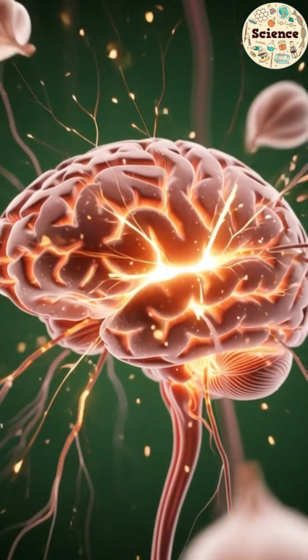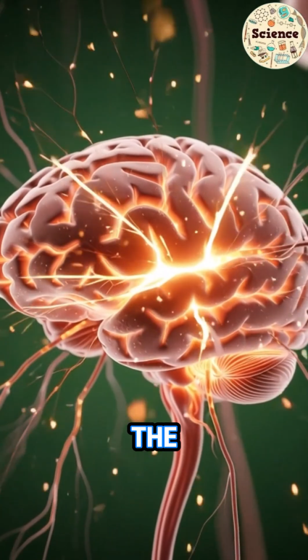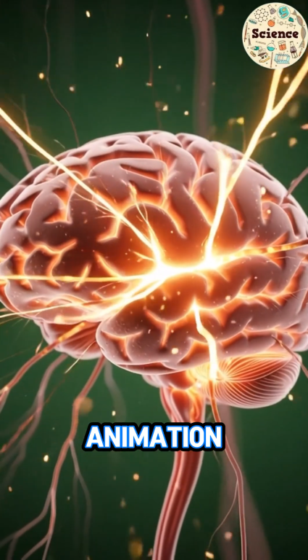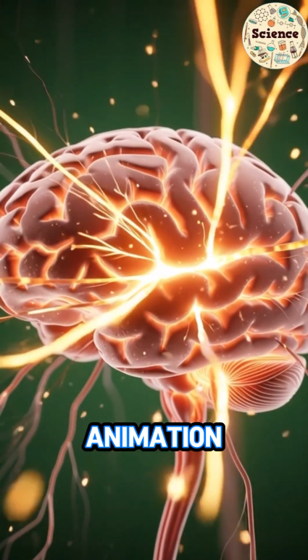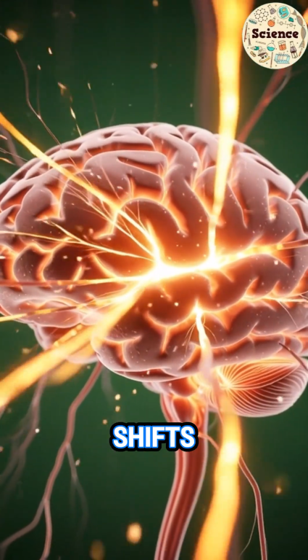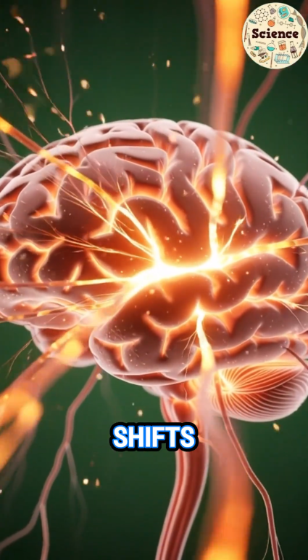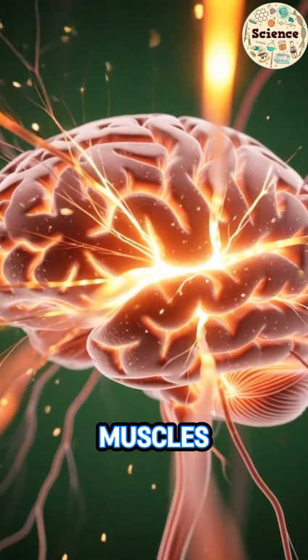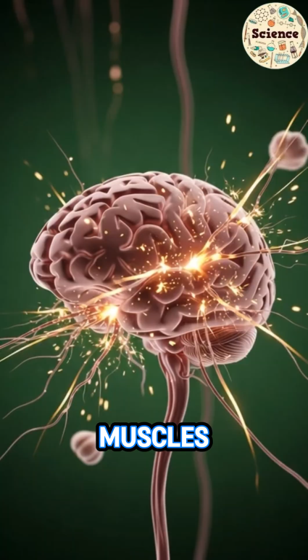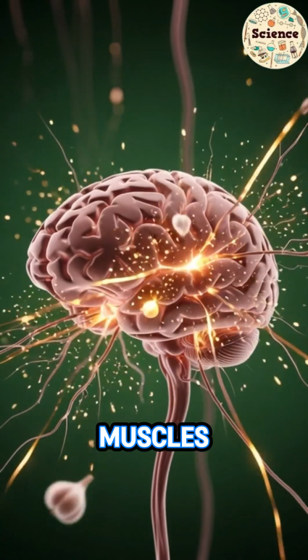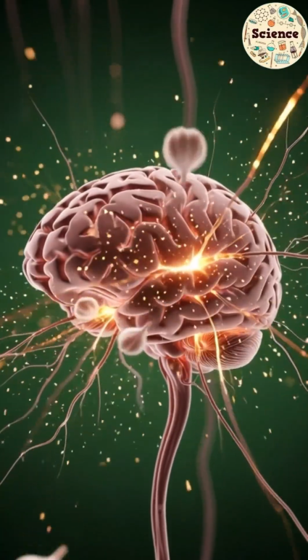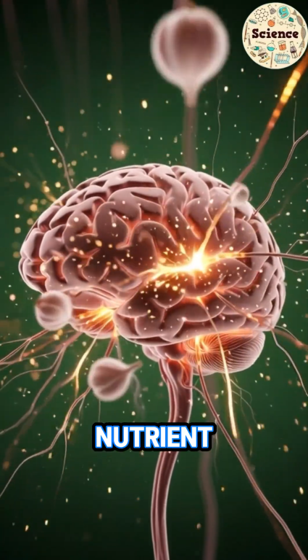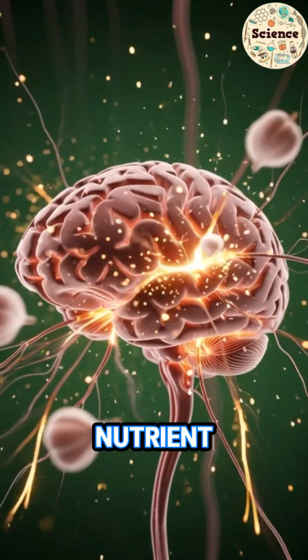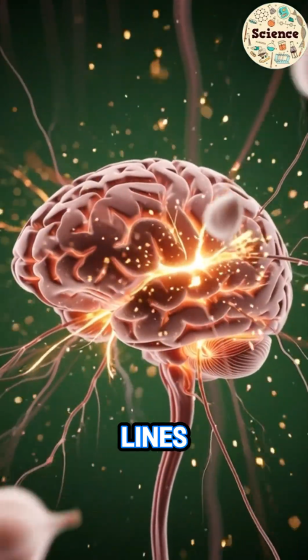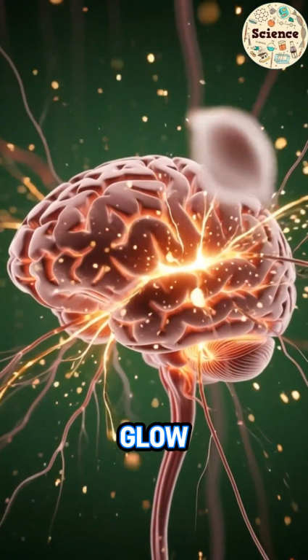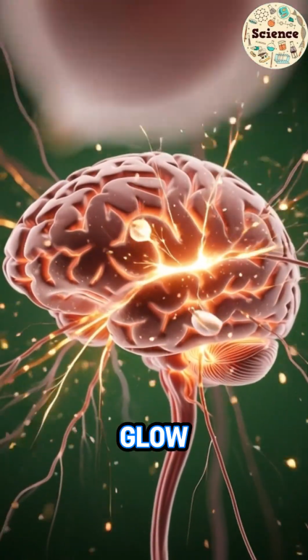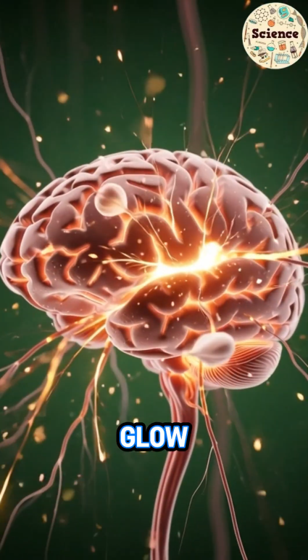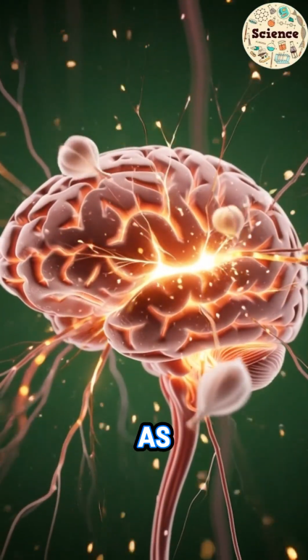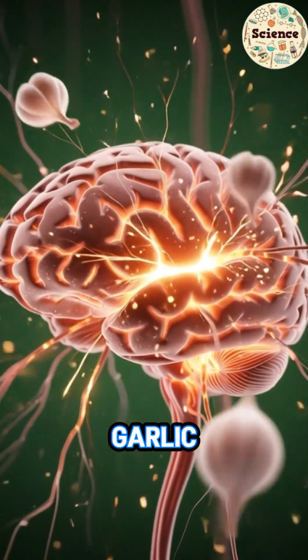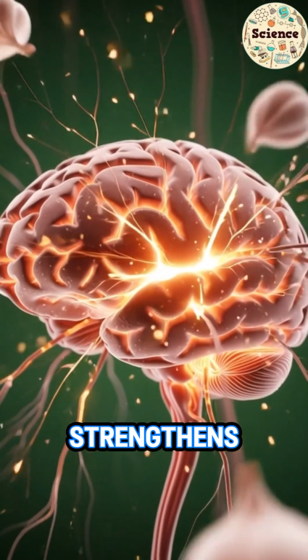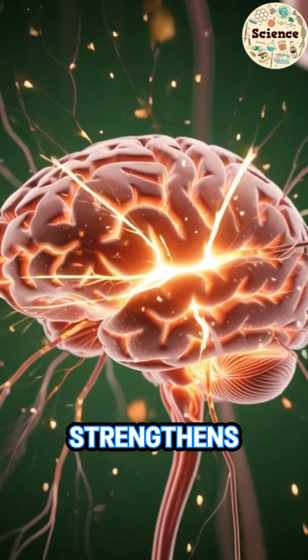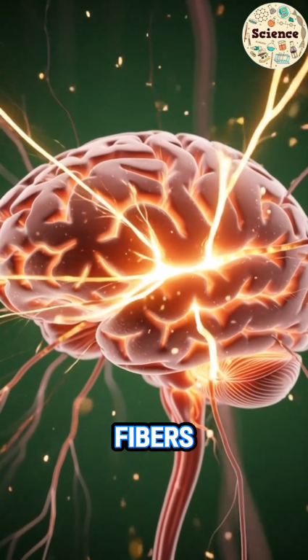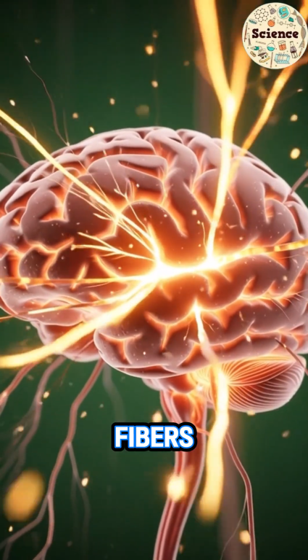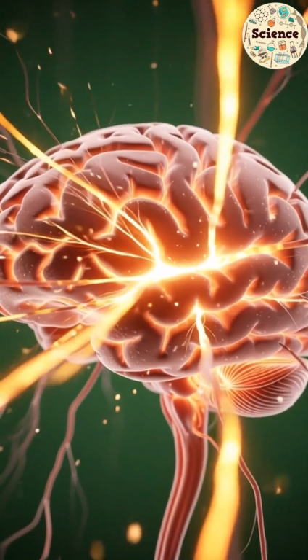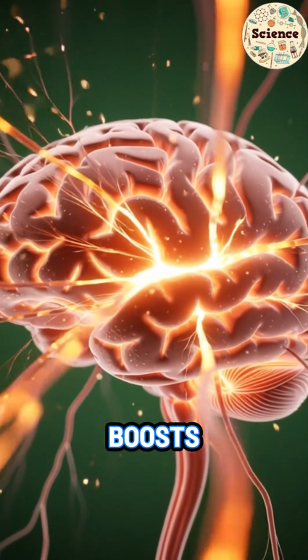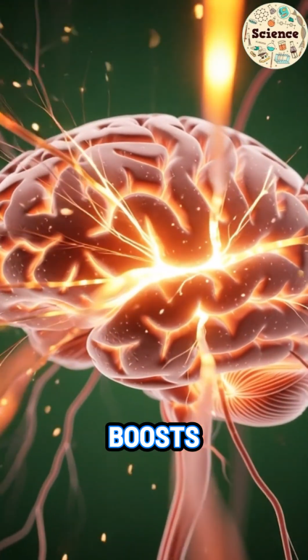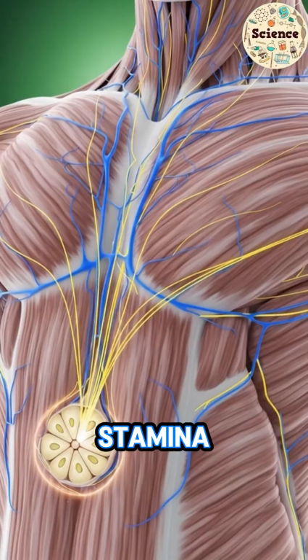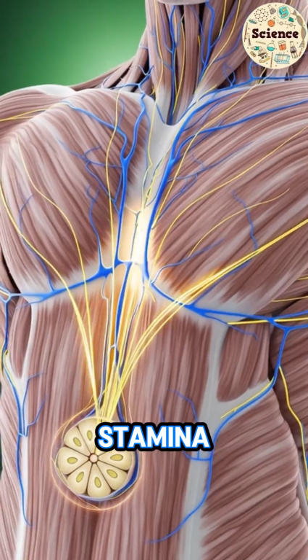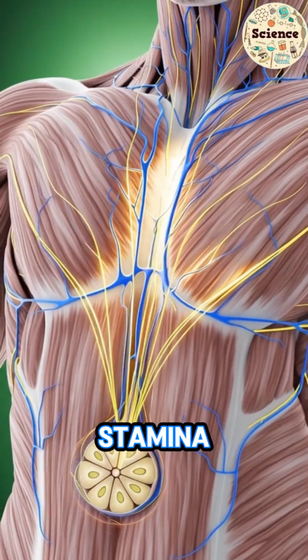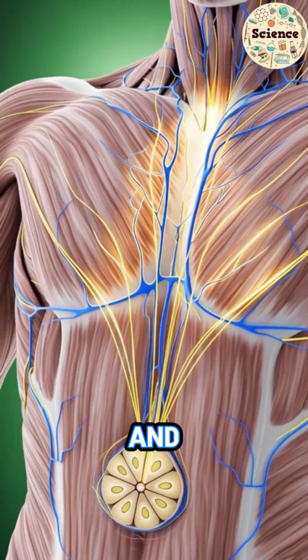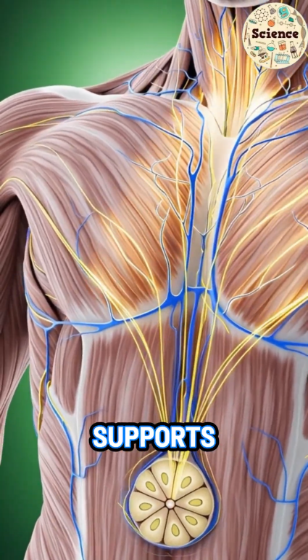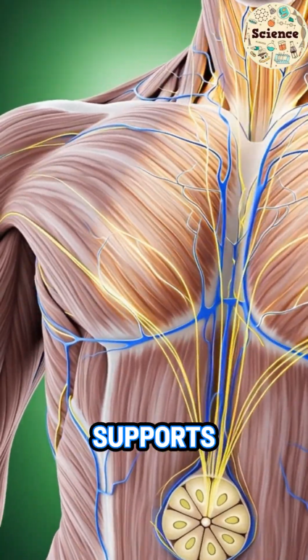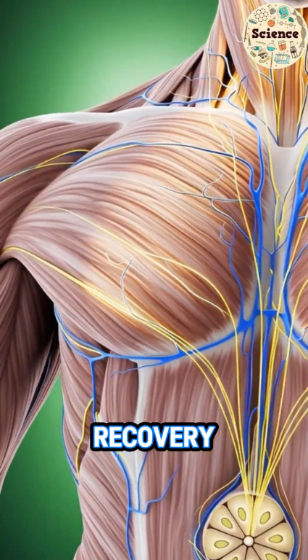The animation shifts to the muscles. Nutrient lines glow as garlic strengthens fibers, boosts stamina, and supports recovery.